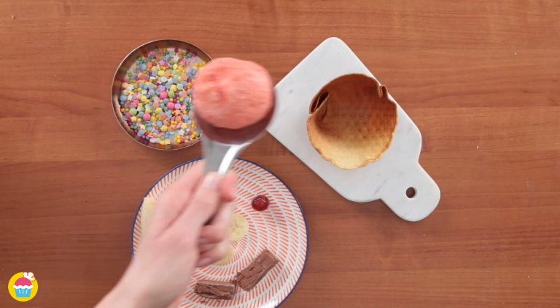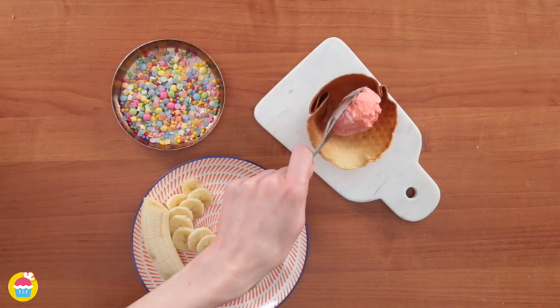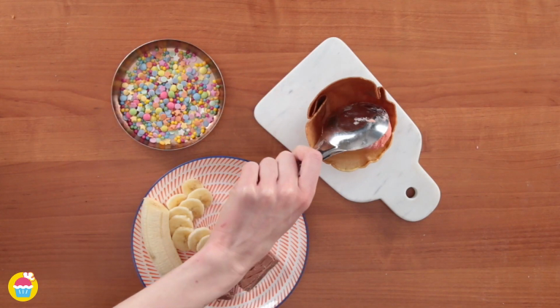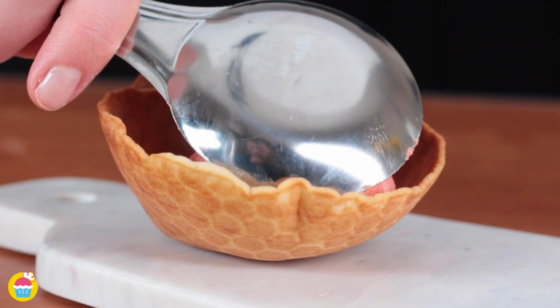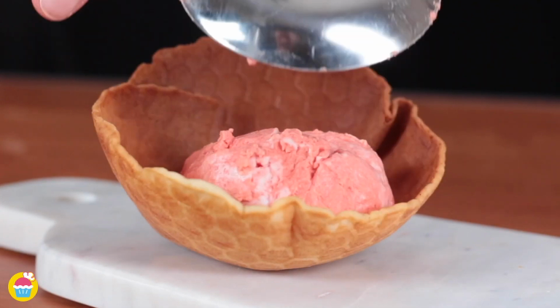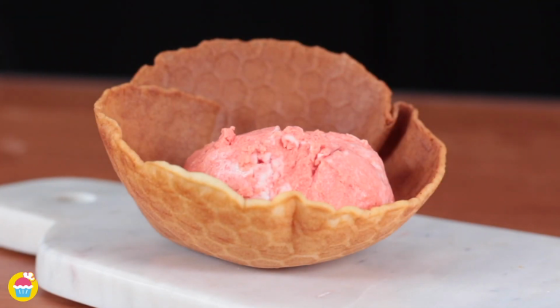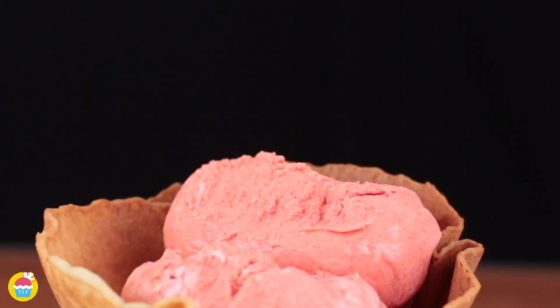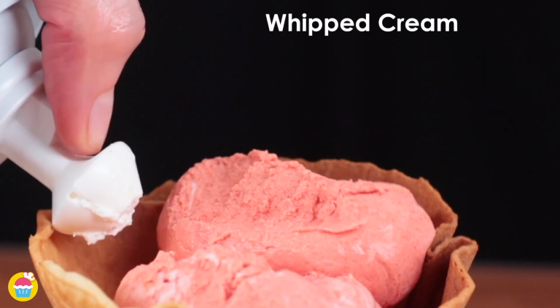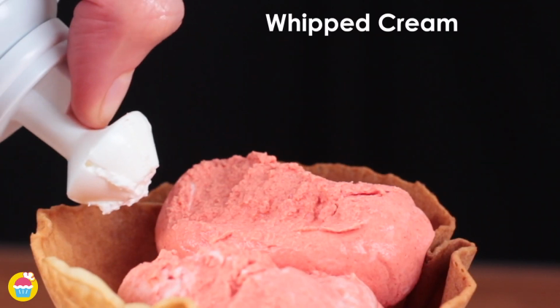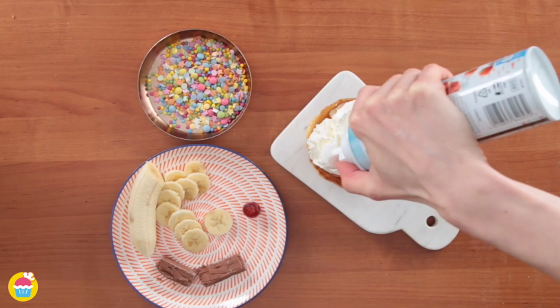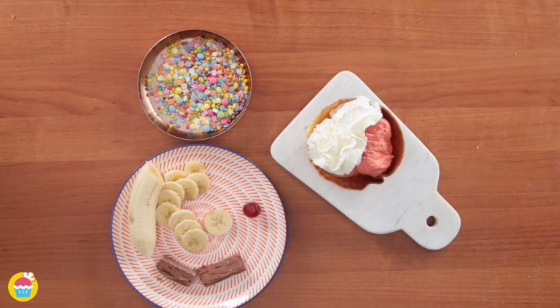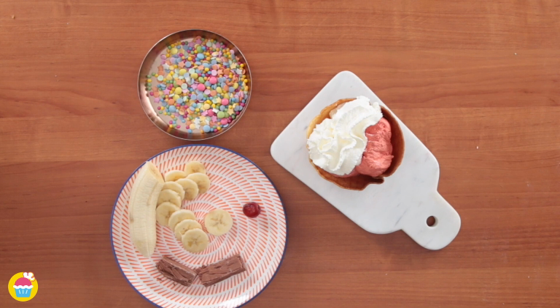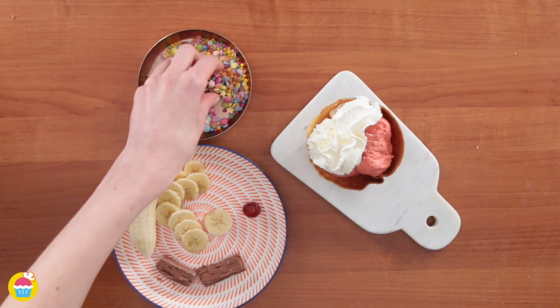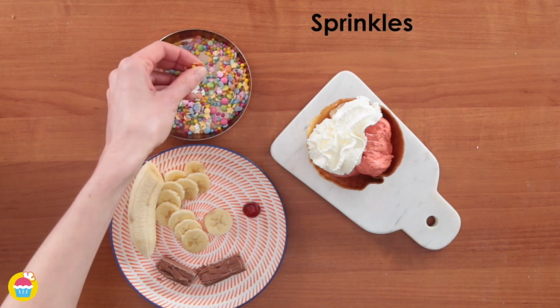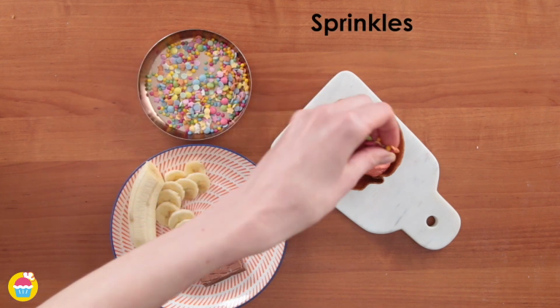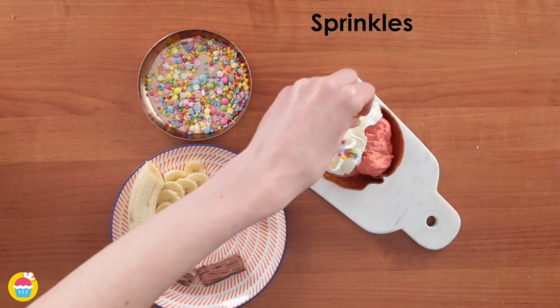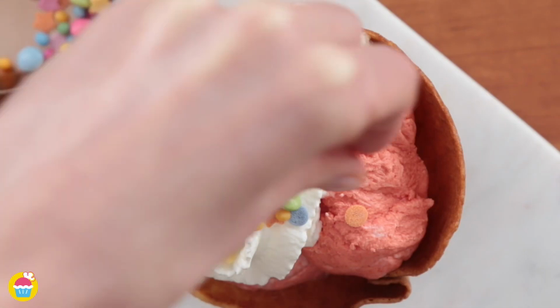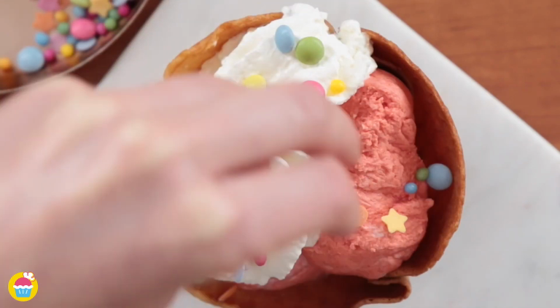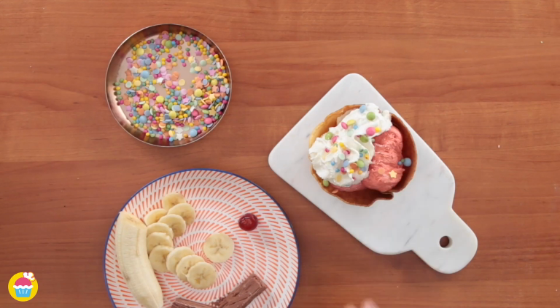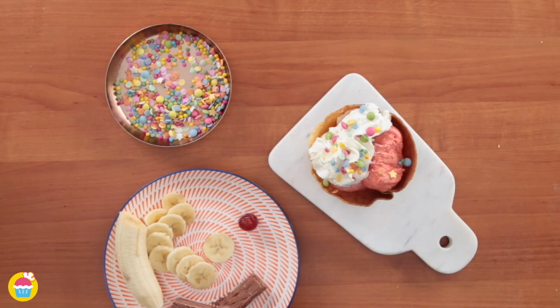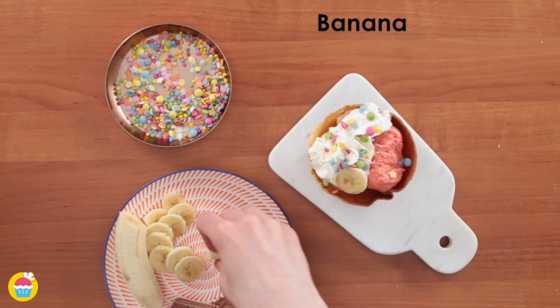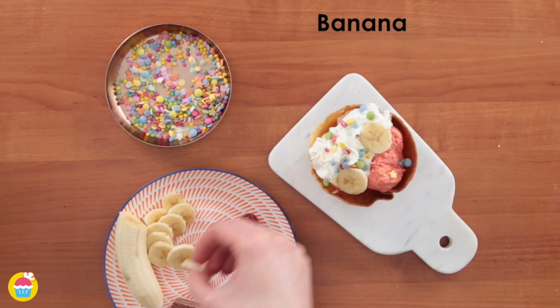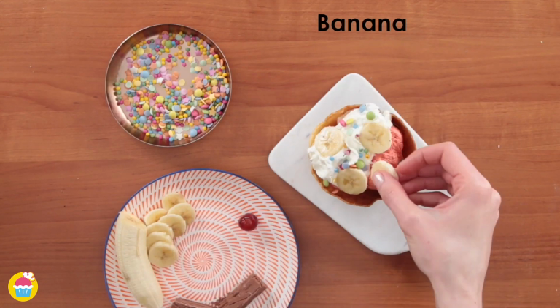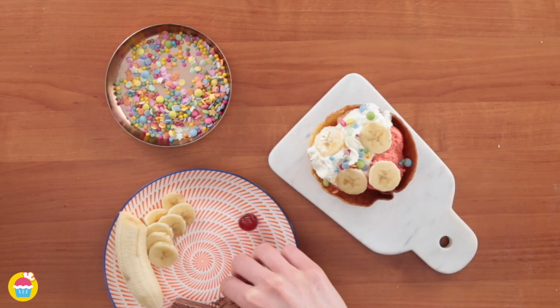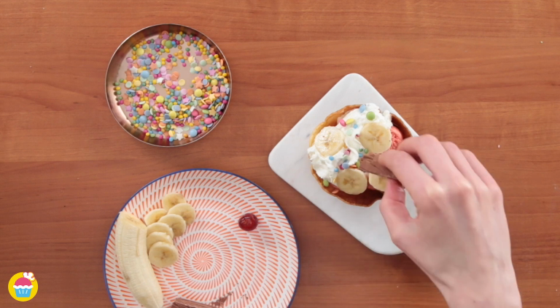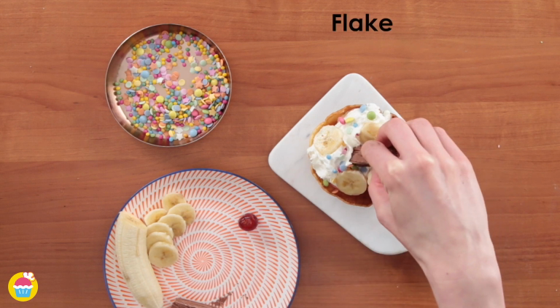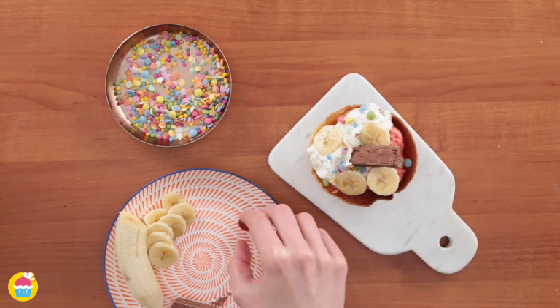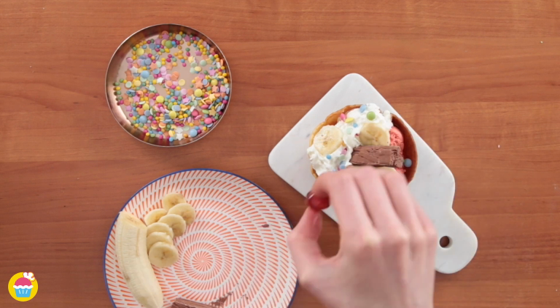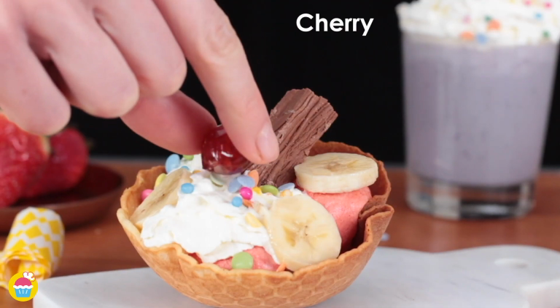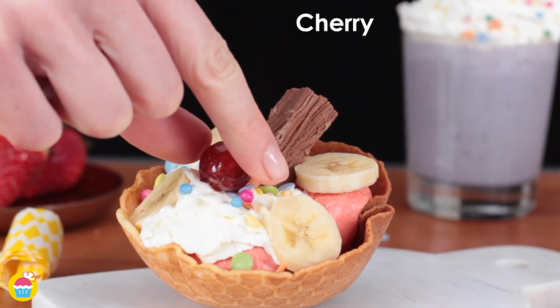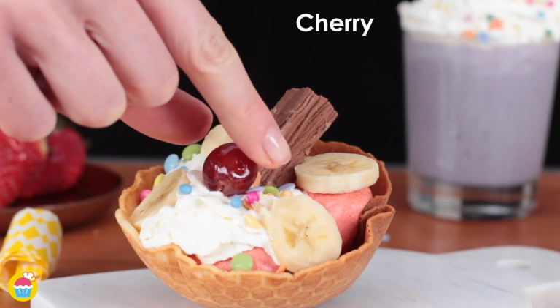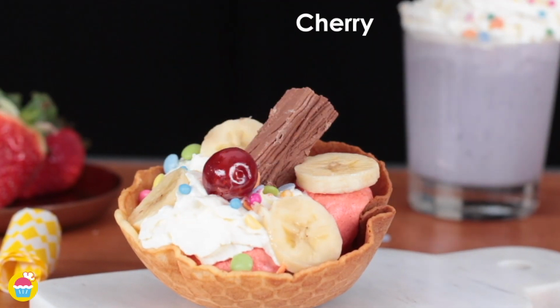Once that's ready you can put it in your waffle bowl, add on some whipped cream, sprinkles, some bananas and some chocolate flakes. Why not add a cherry for a finishing touch?